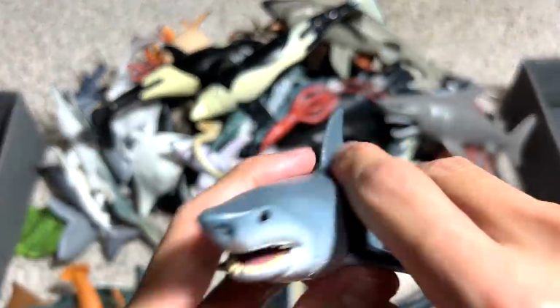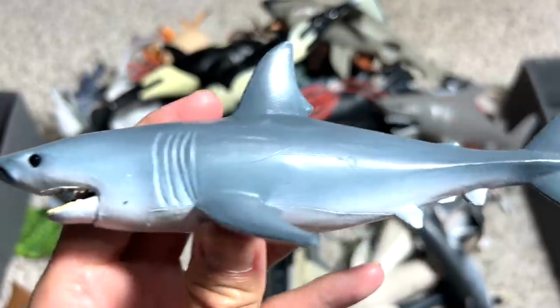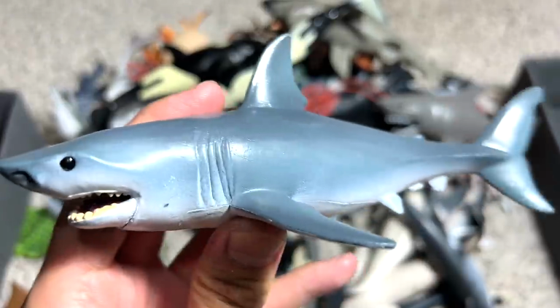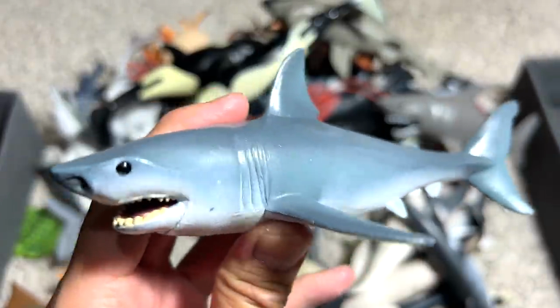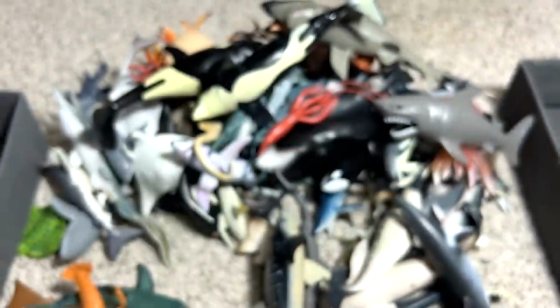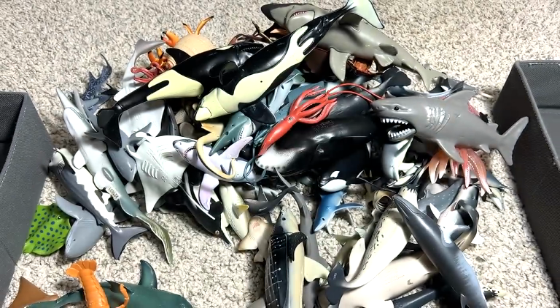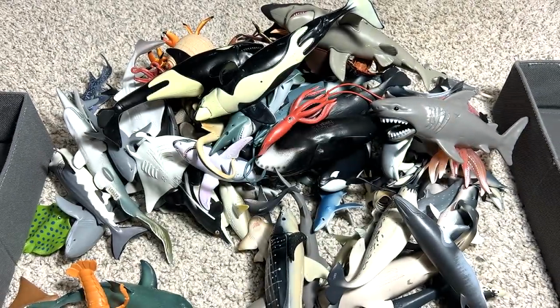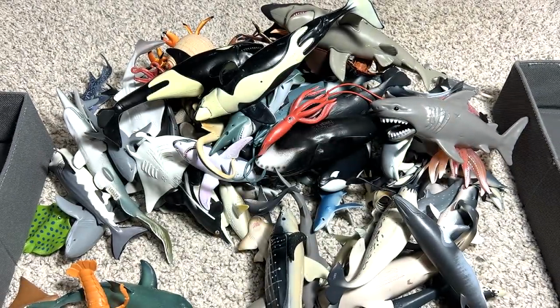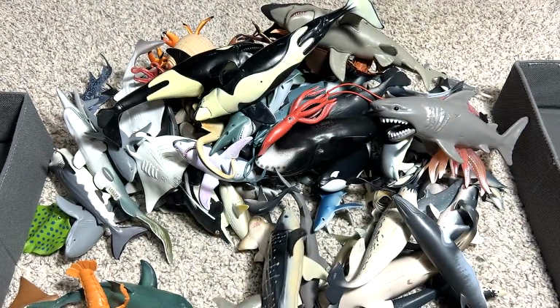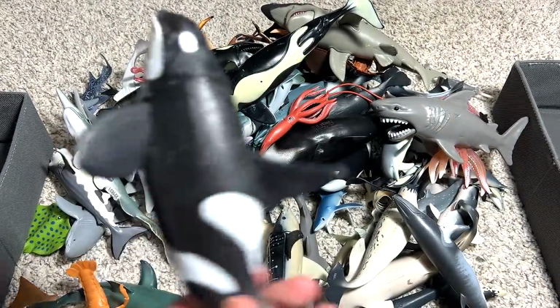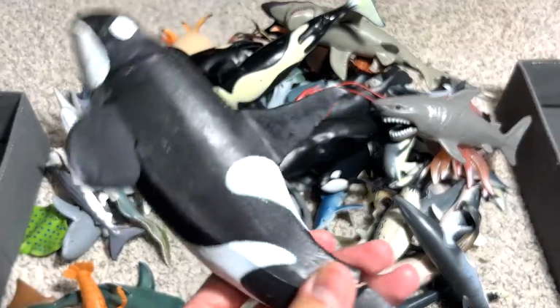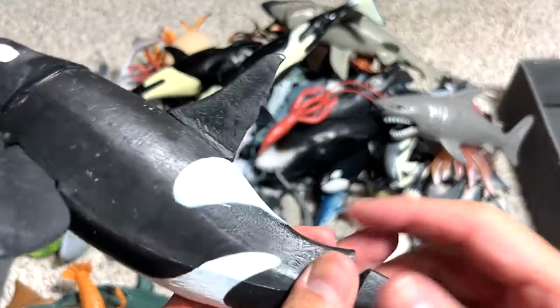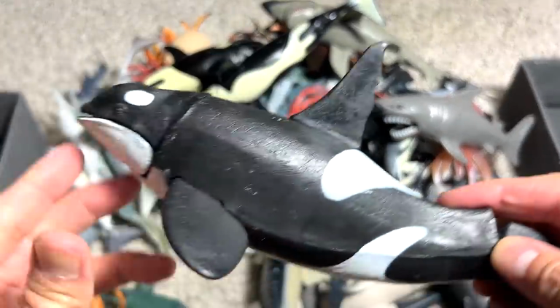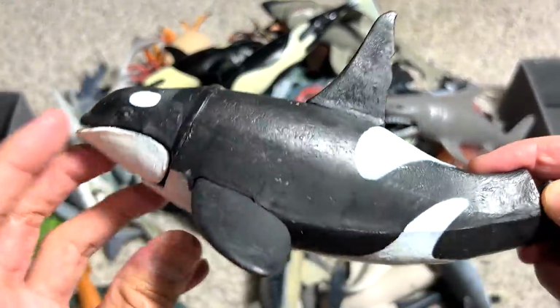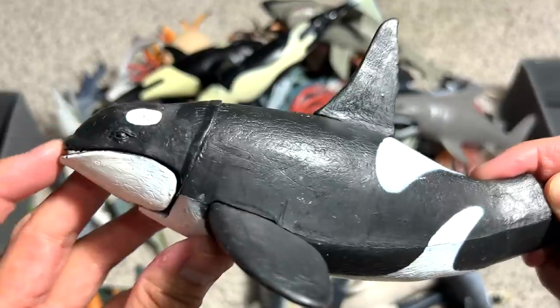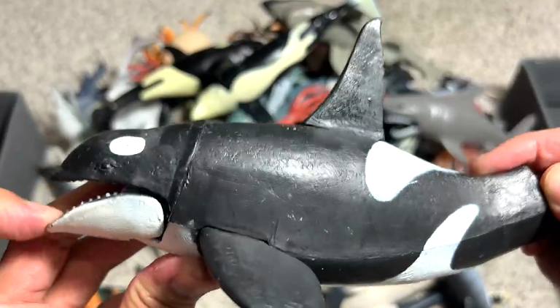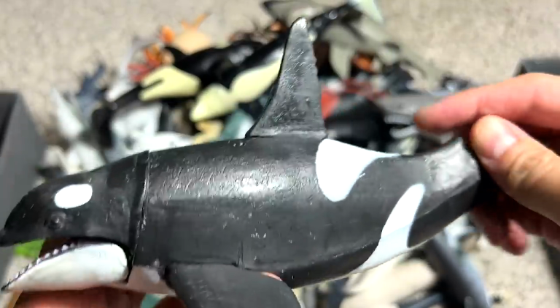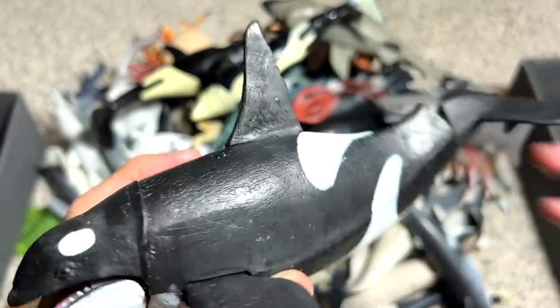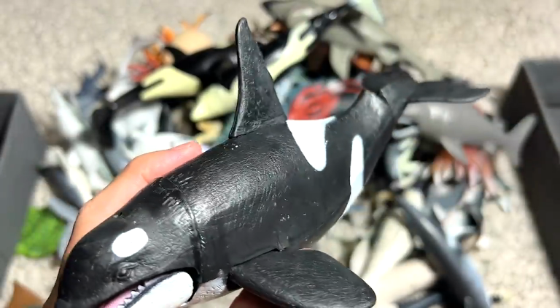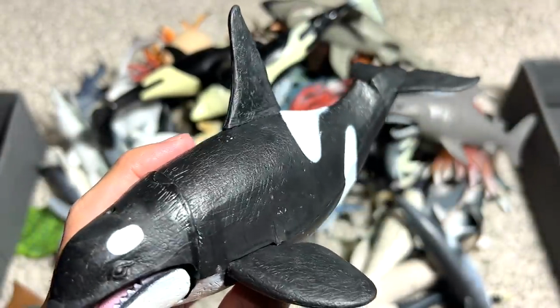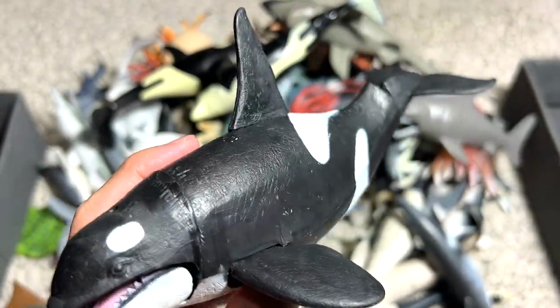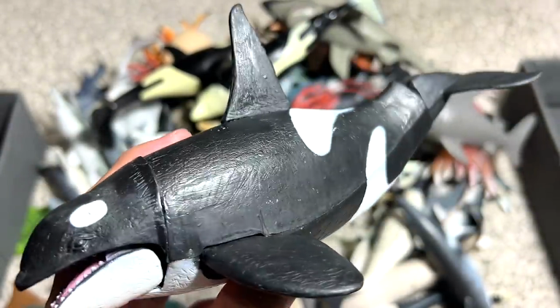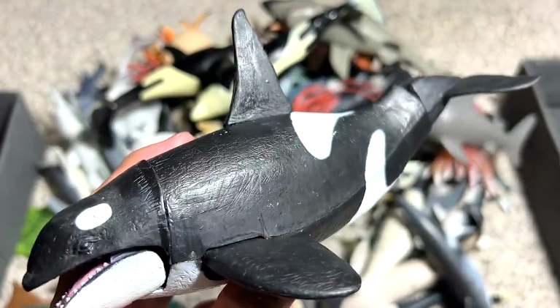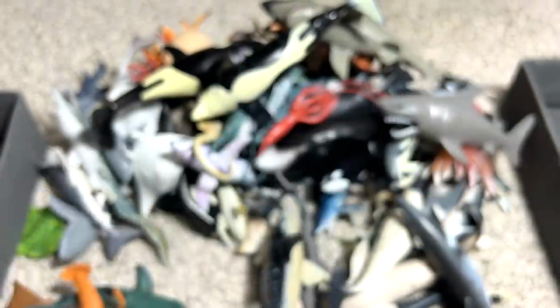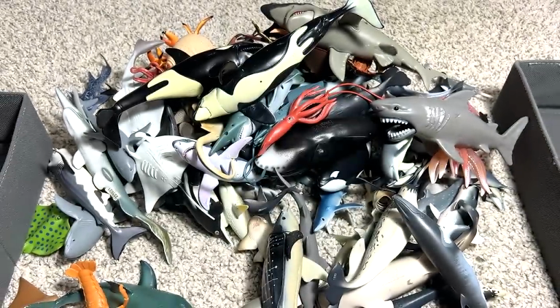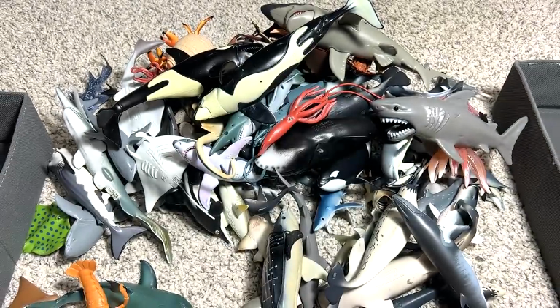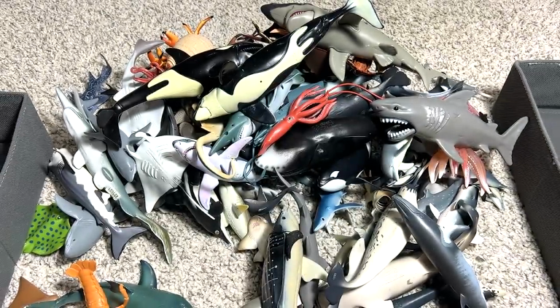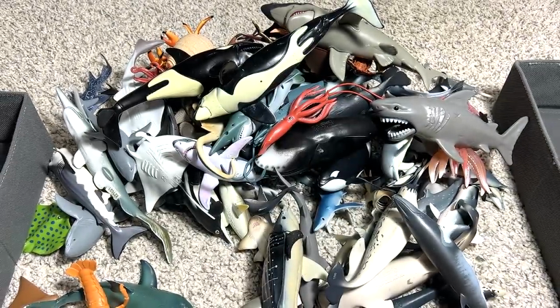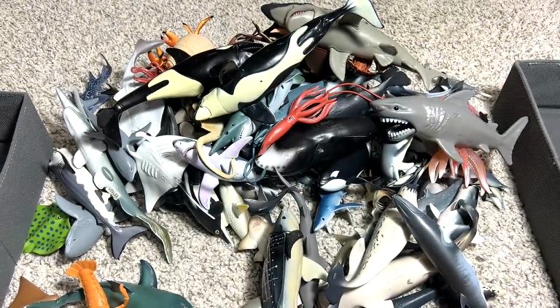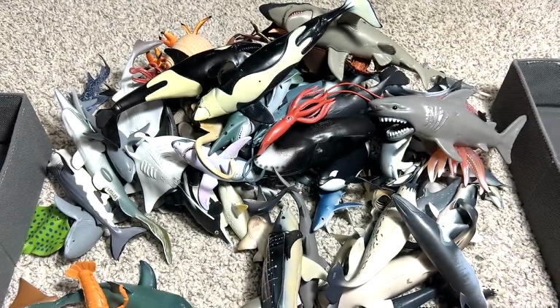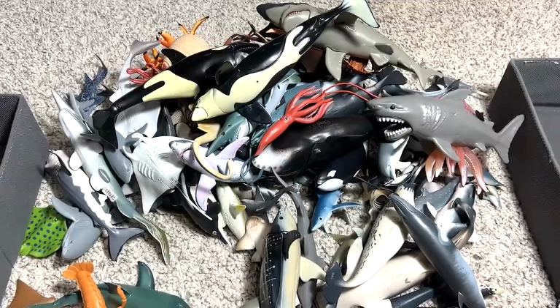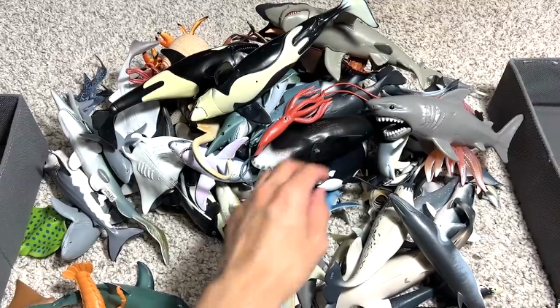And another great white shark figure. Really beautiful one. This is an orca, also known as a killer whale. I think we got this figure many years back. We got this from Aliexpress, if I'm not wrong.